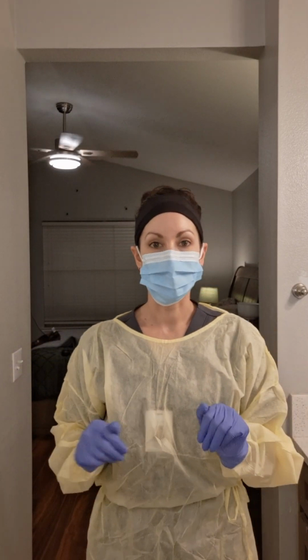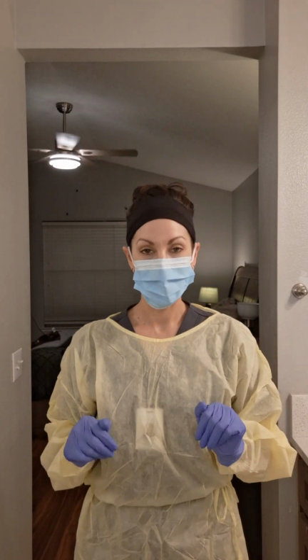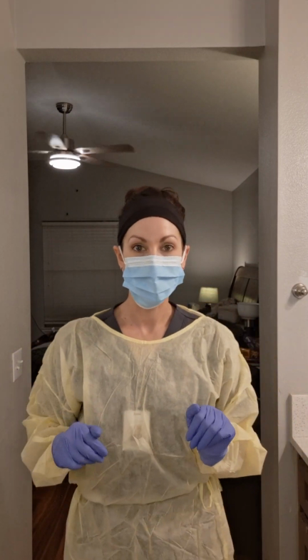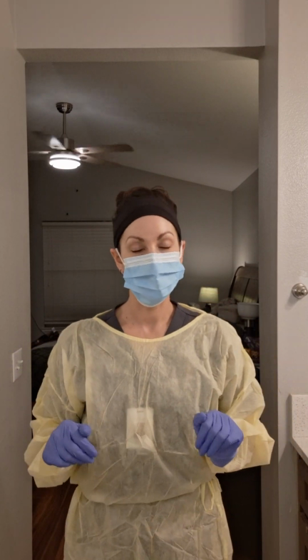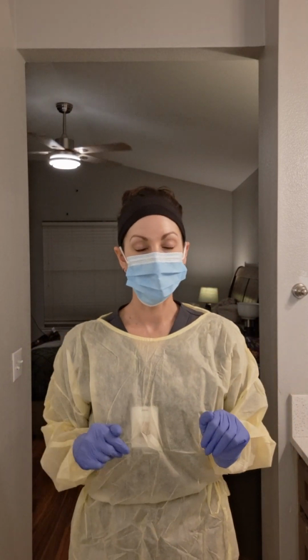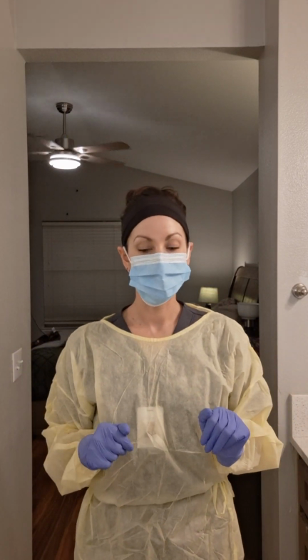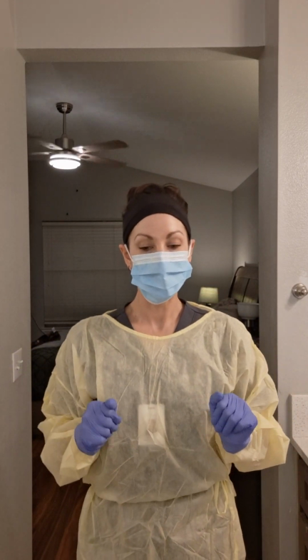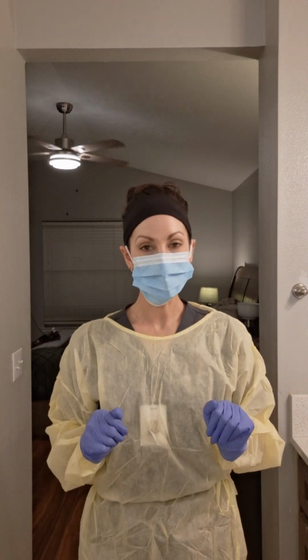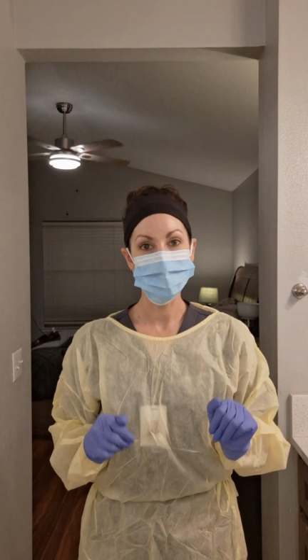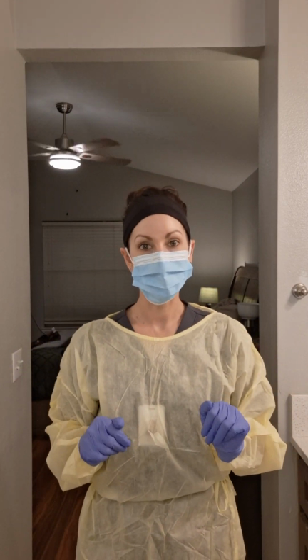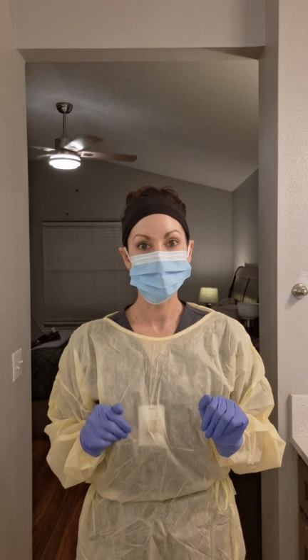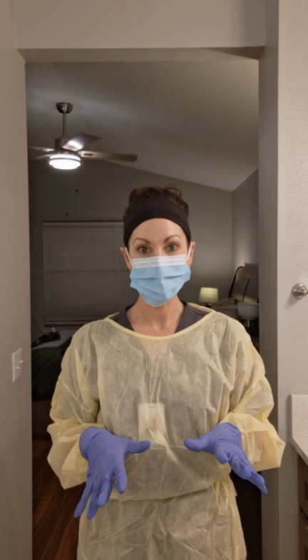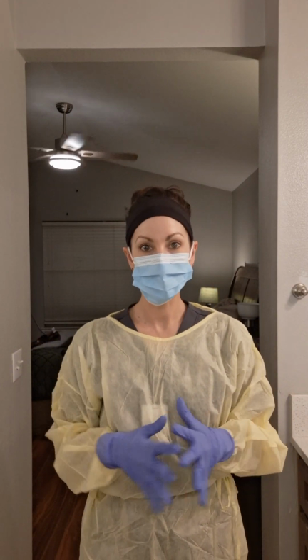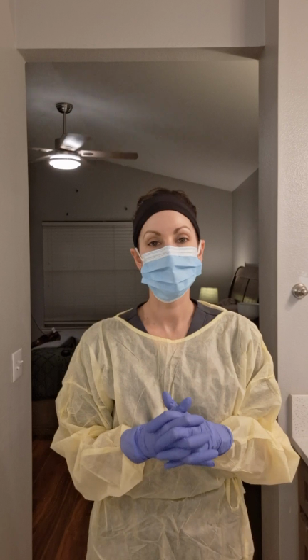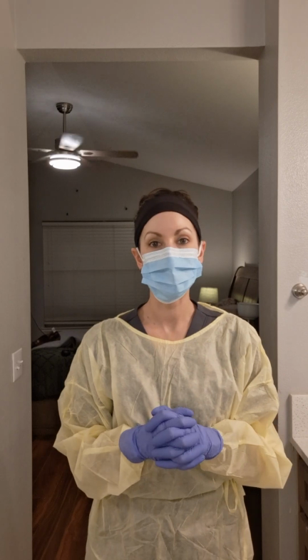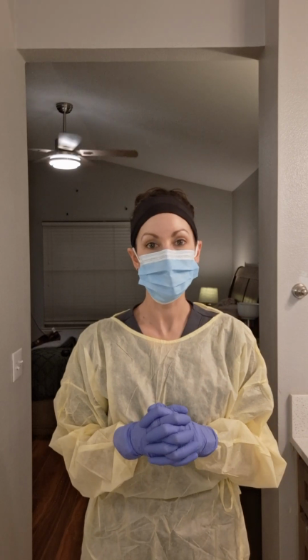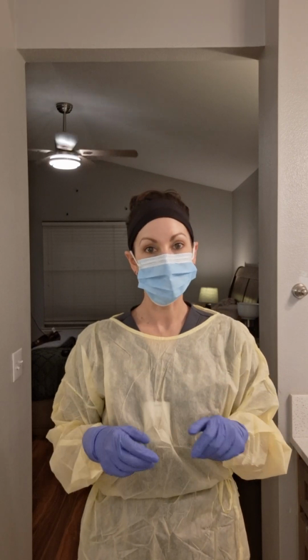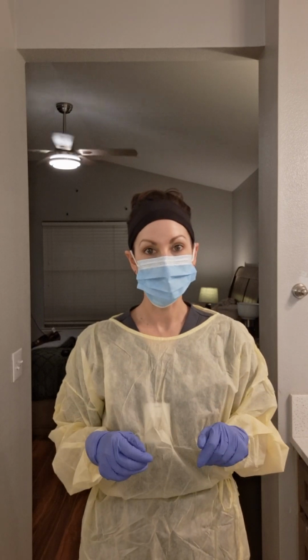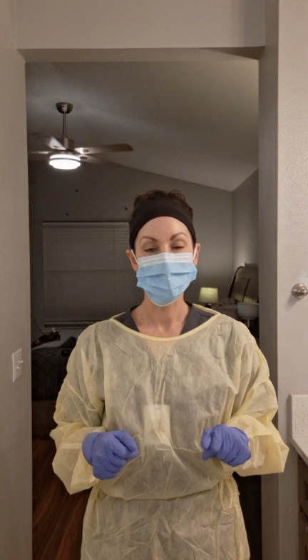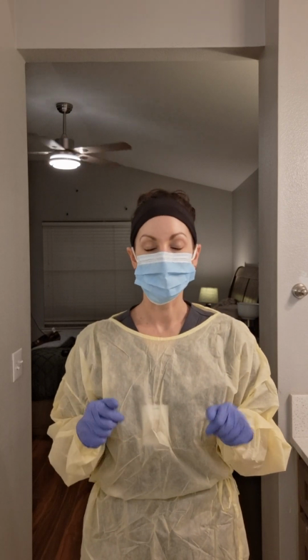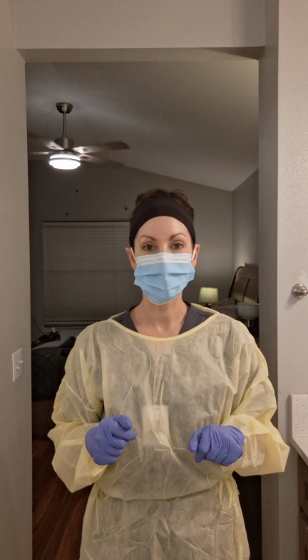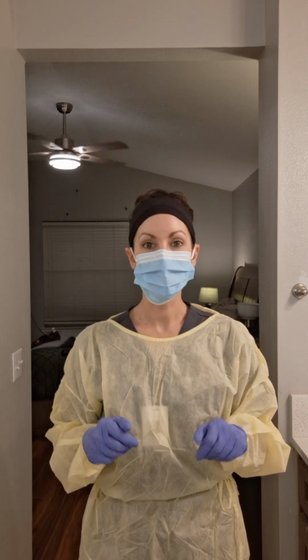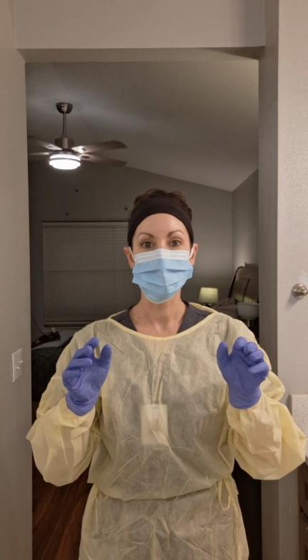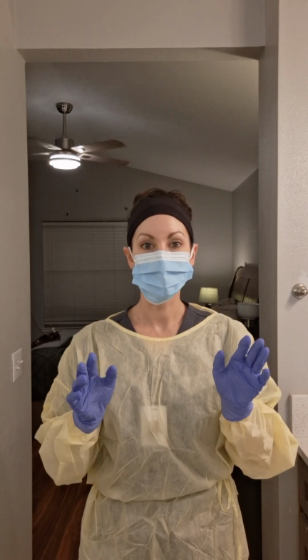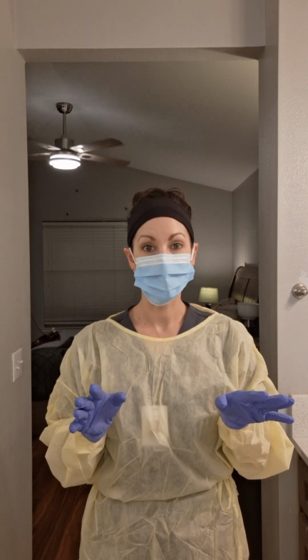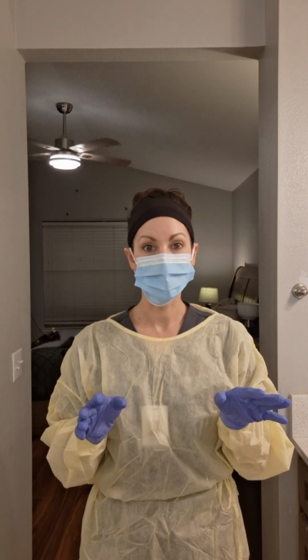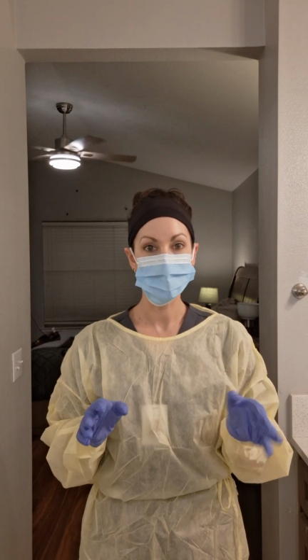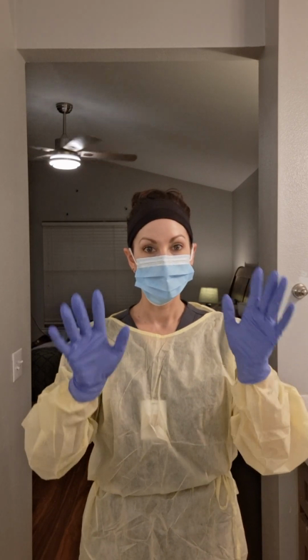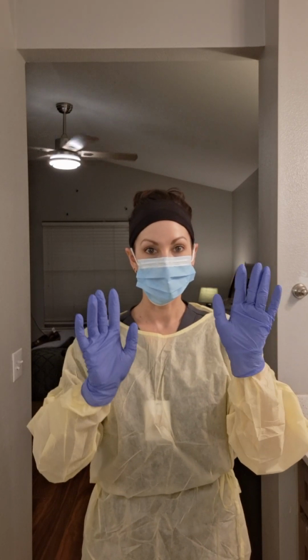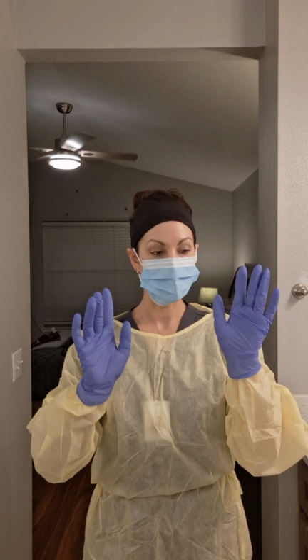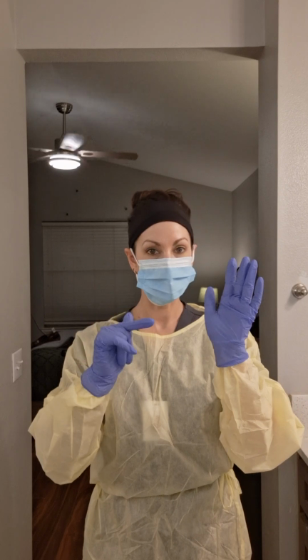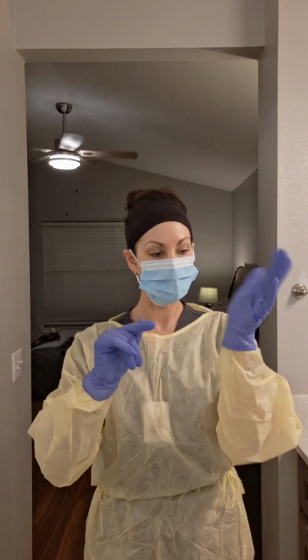Now I'm ready to enter the patient's room. I'm done with my patient and I'm getting ready to exit. Before I exit, I doff my PPE, starting with my gloves.